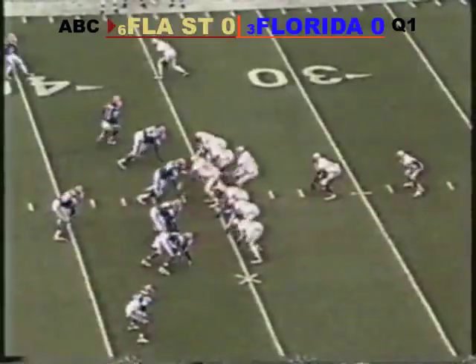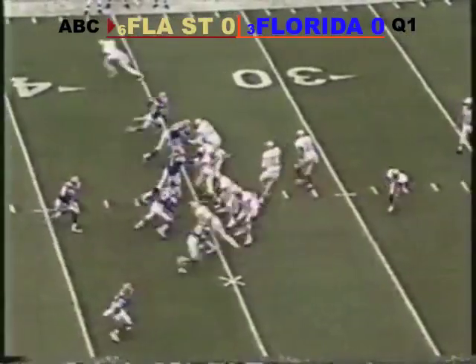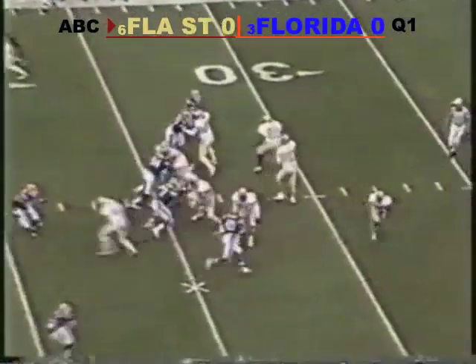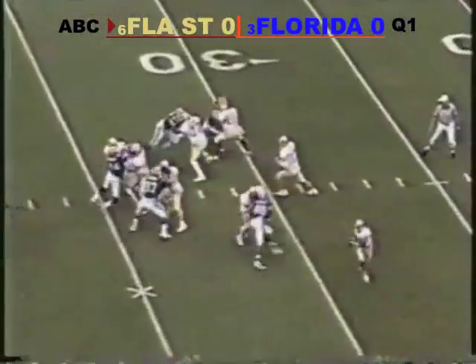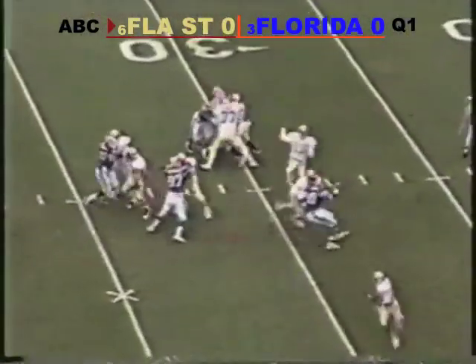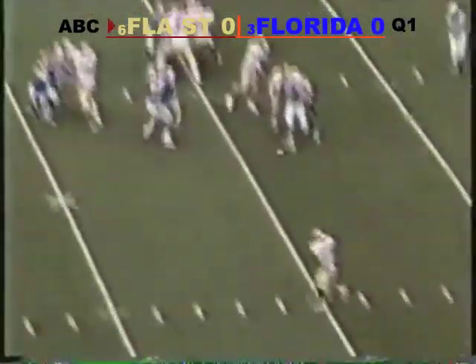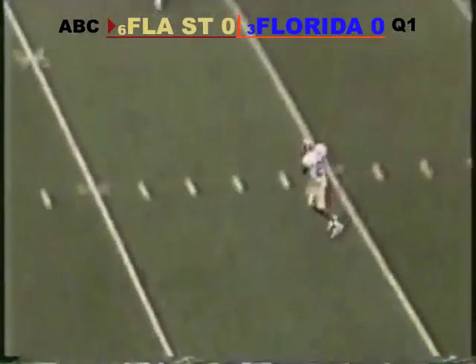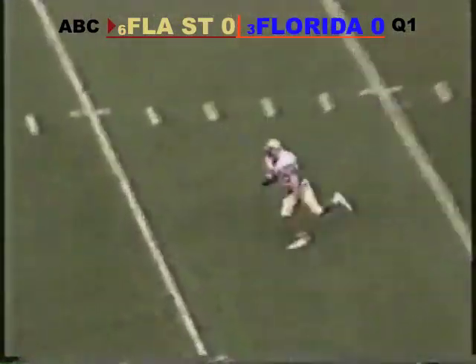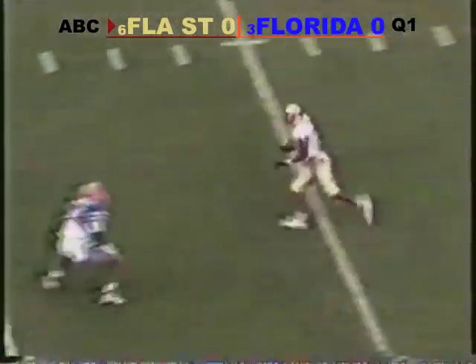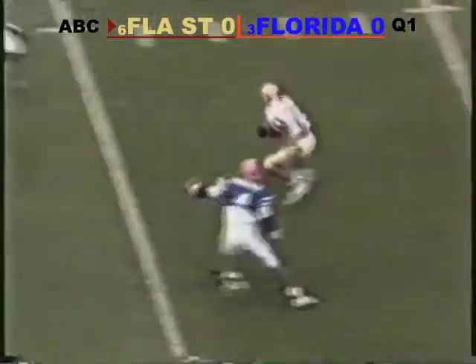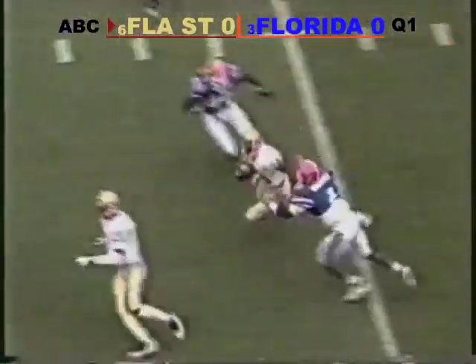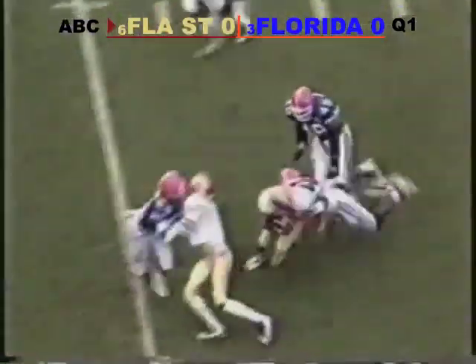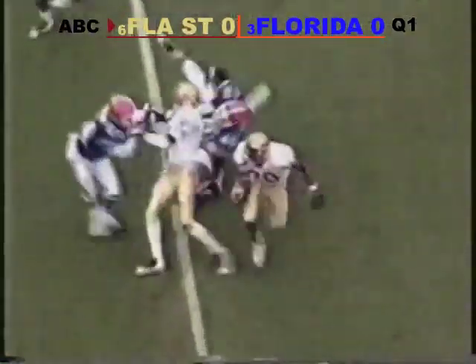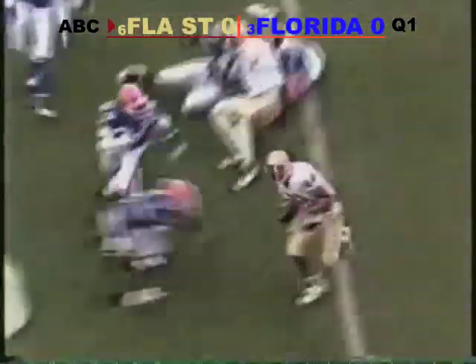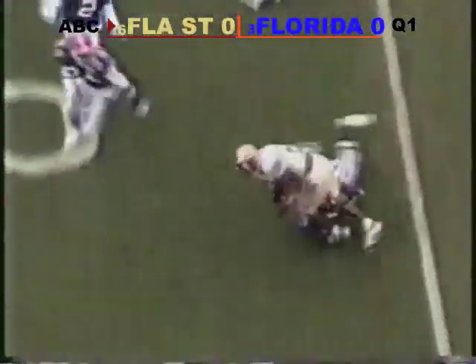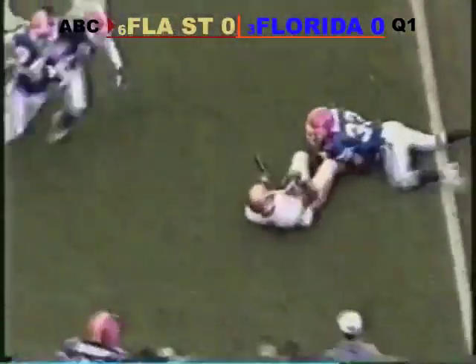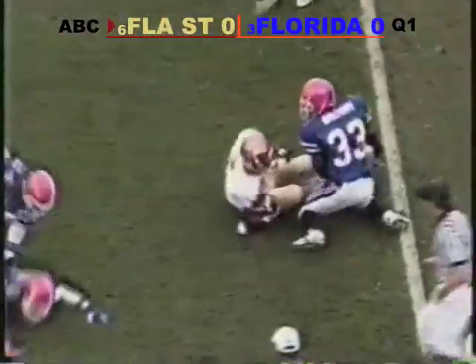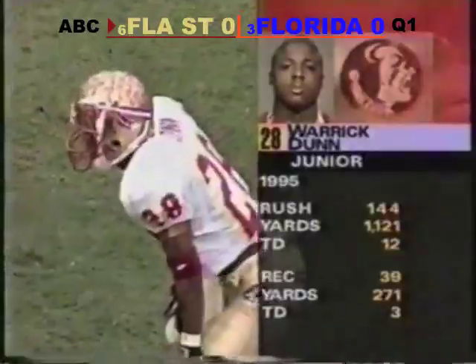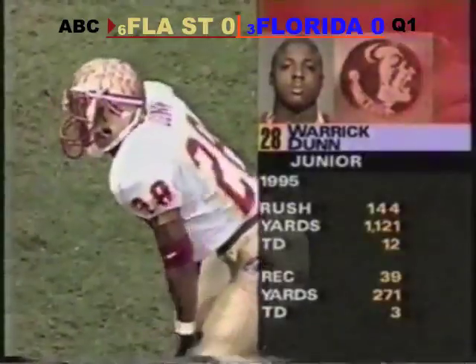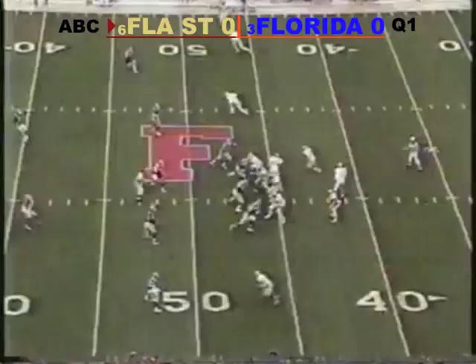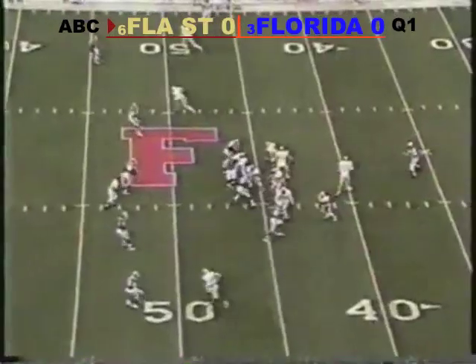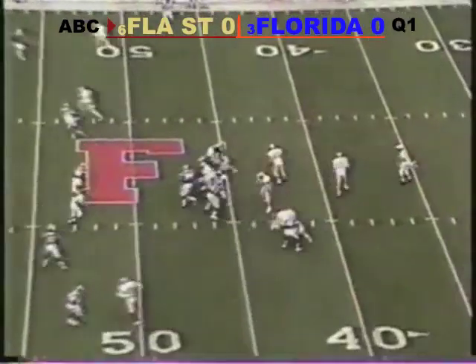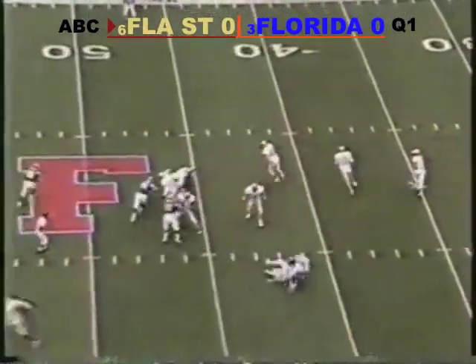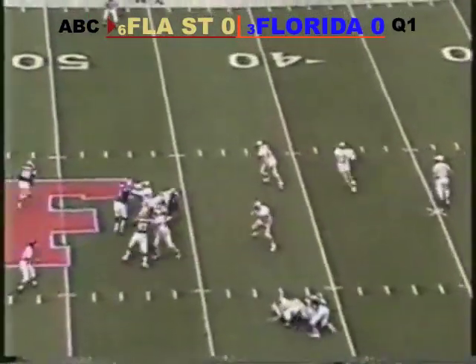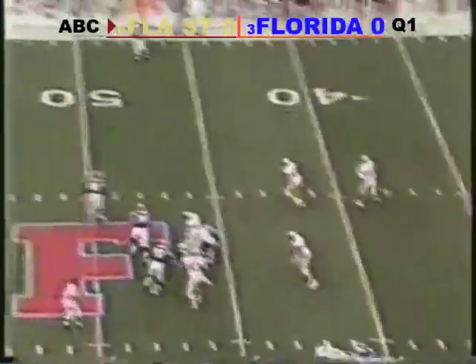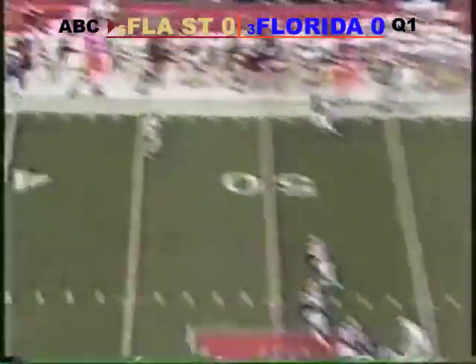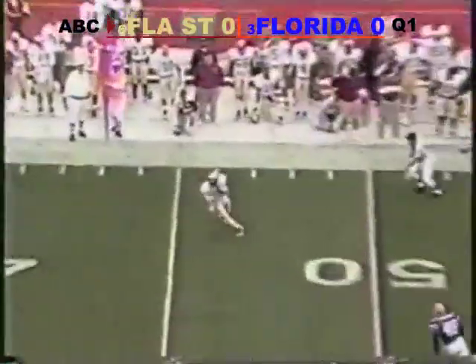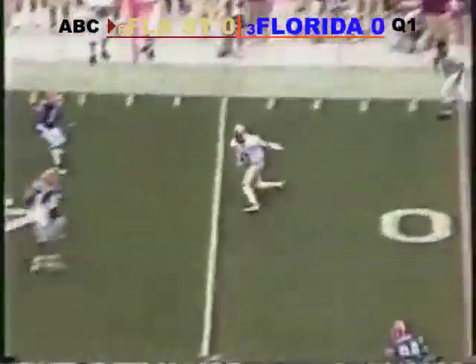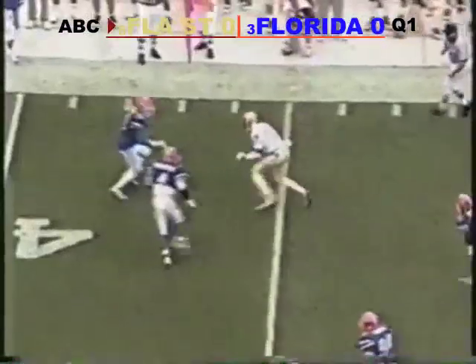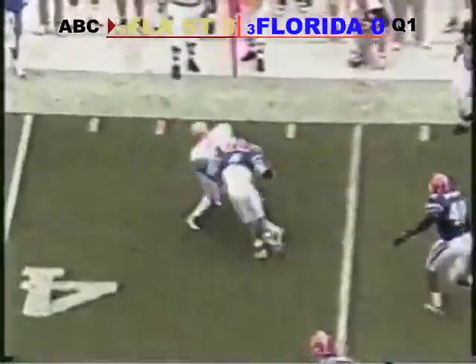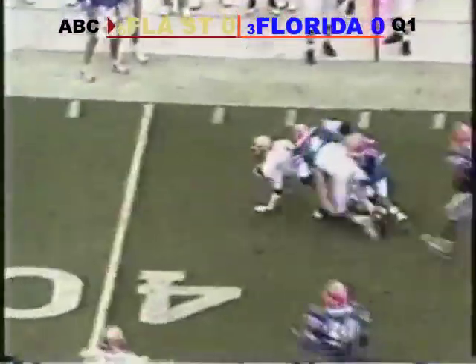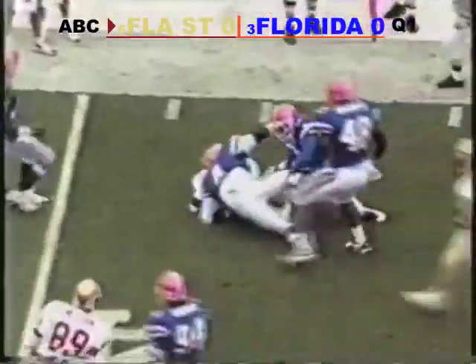And from the 36, Cannell throws the same kind of play, swinging it out to running back Warwick Dunn. He's caught 39 passes. Quickly to the attack on second down and ten, the ball is thrown underneath.